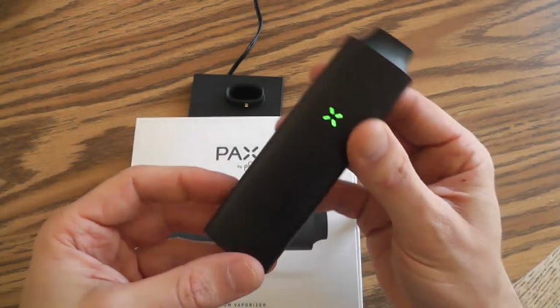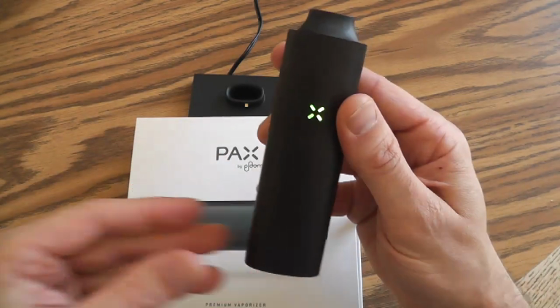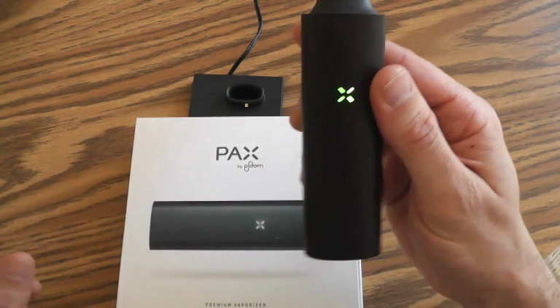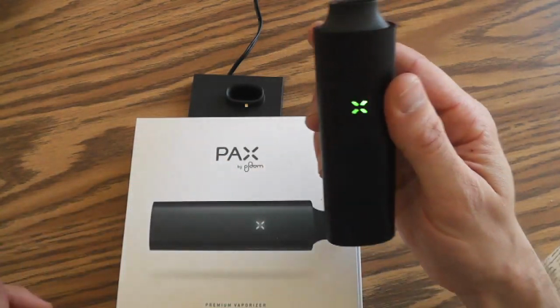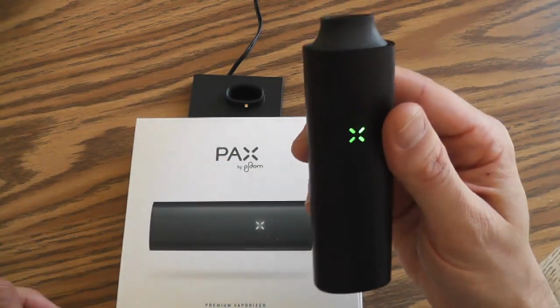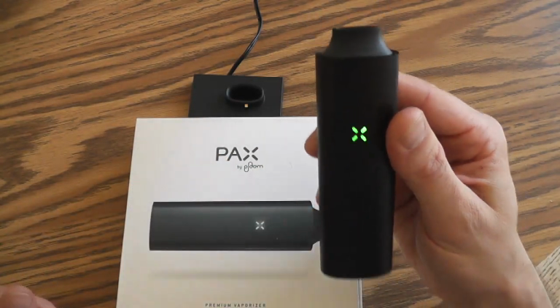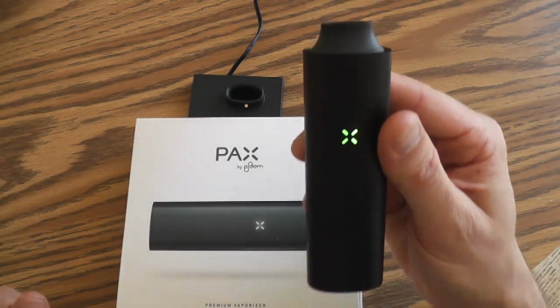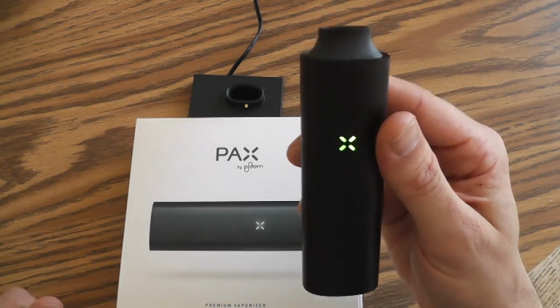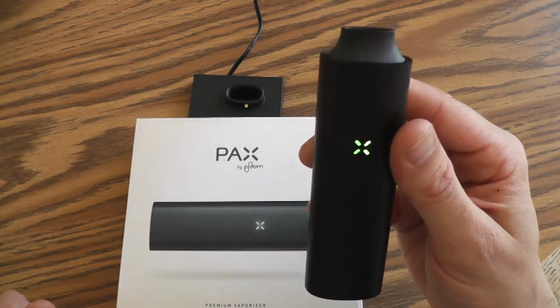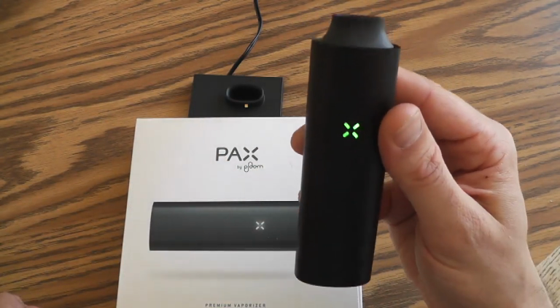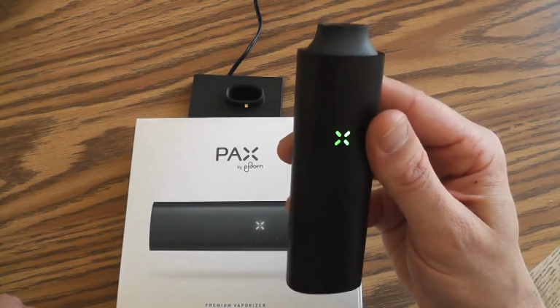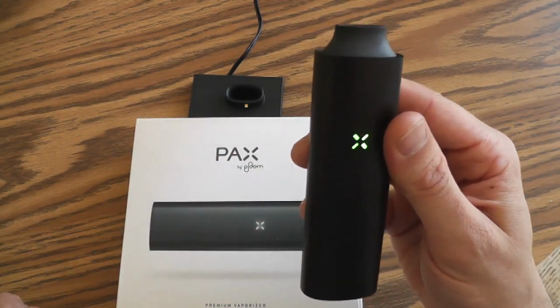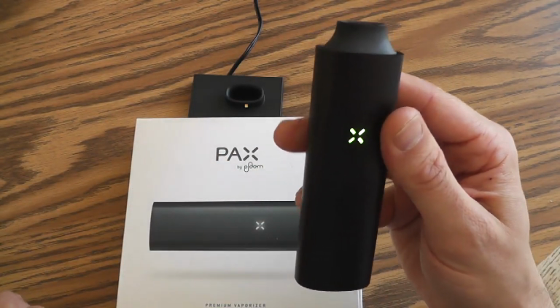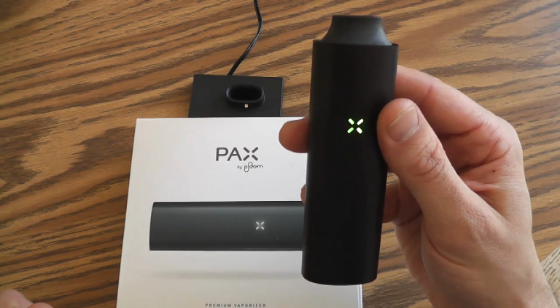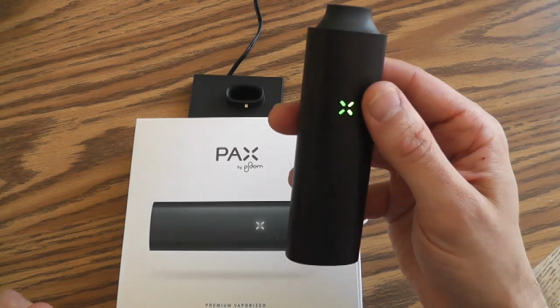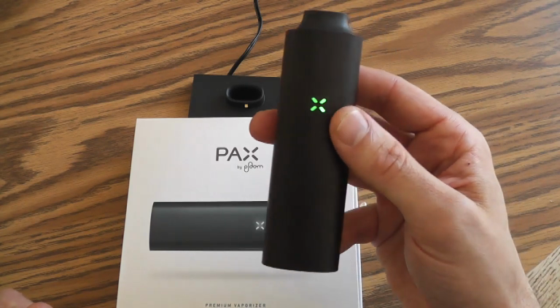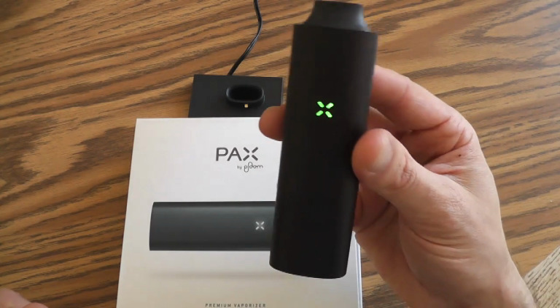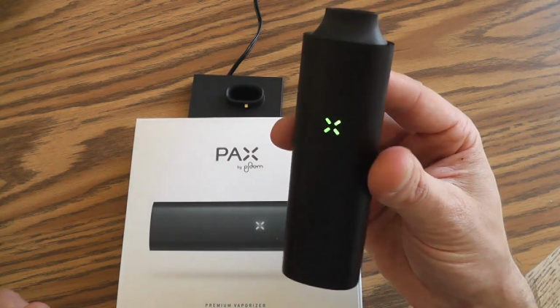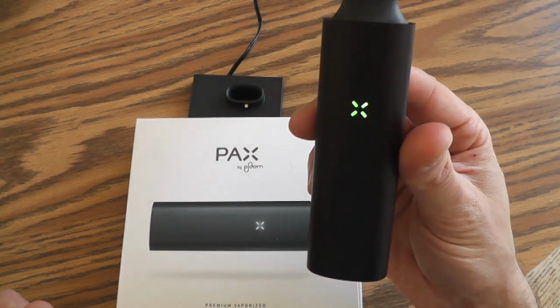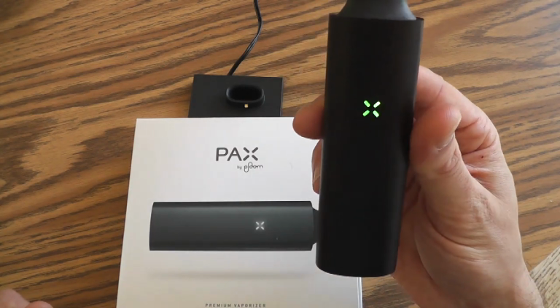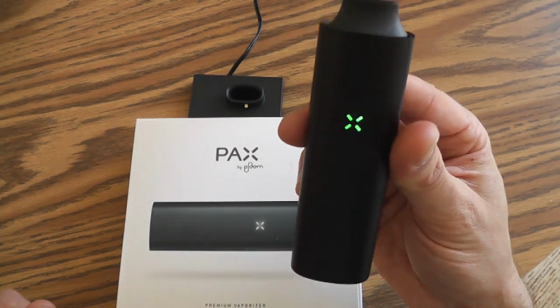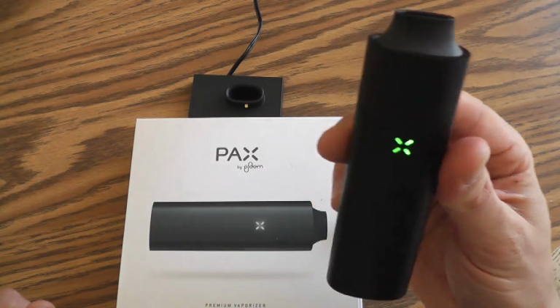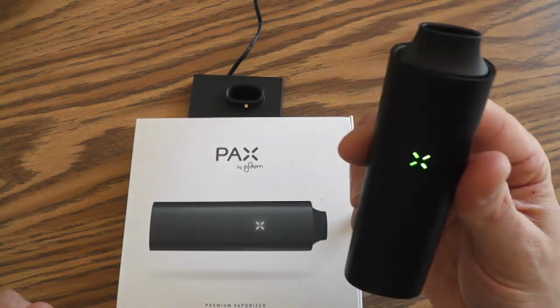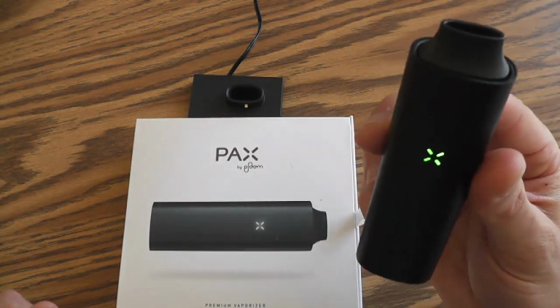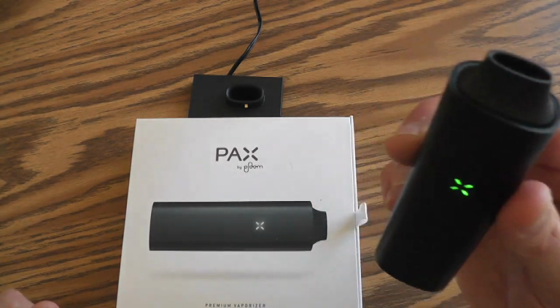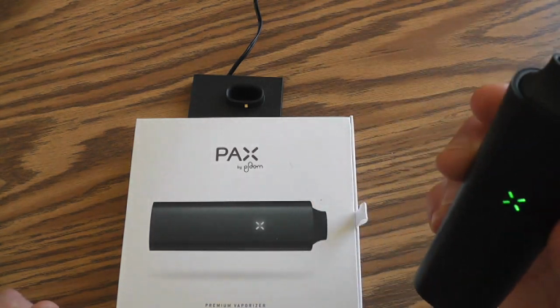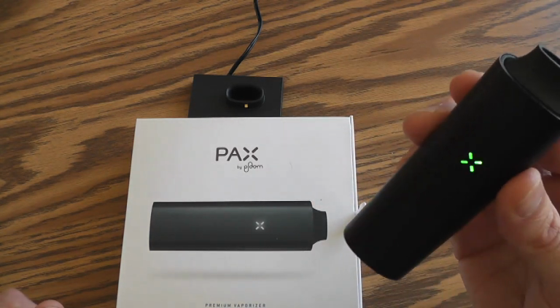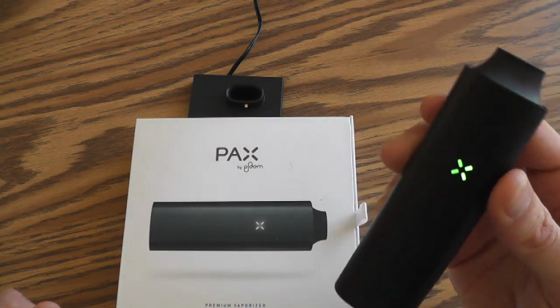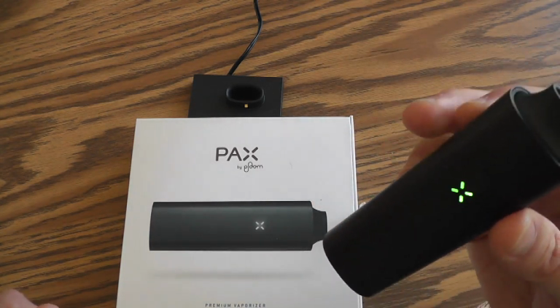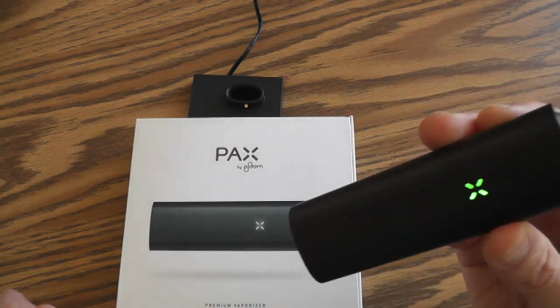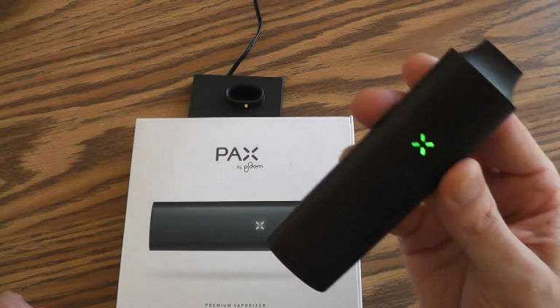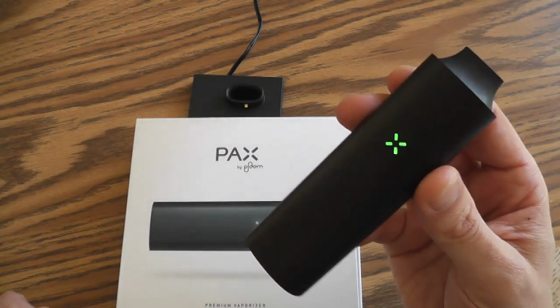The Pax performs best when it is packed pretty well and tight. My first try was a pretty loose packed bowl, so next time I am going to pack it even more.